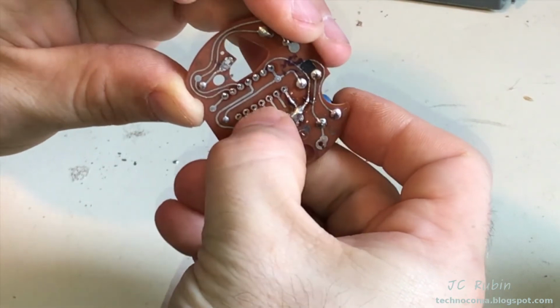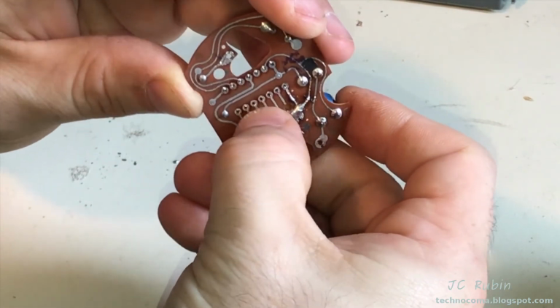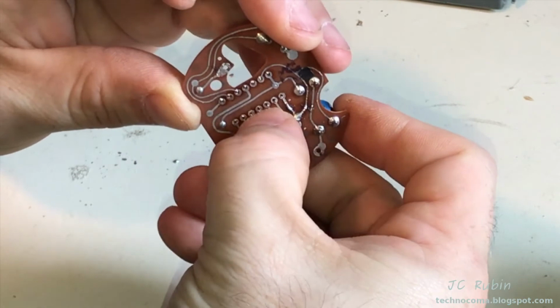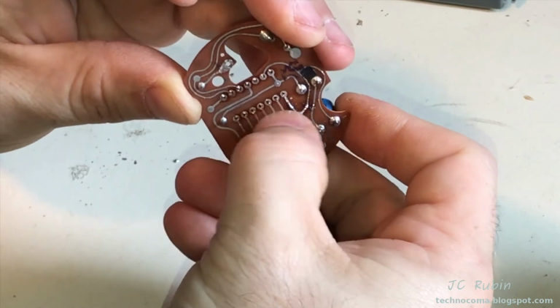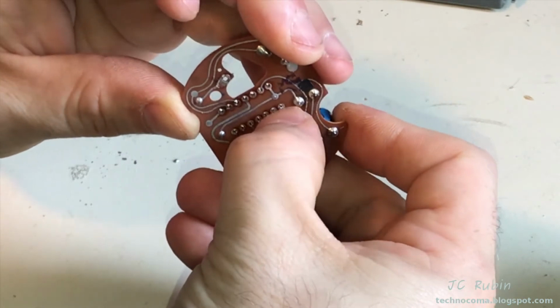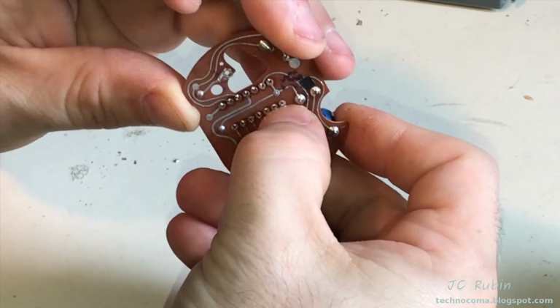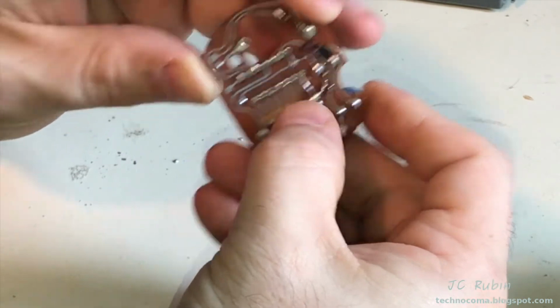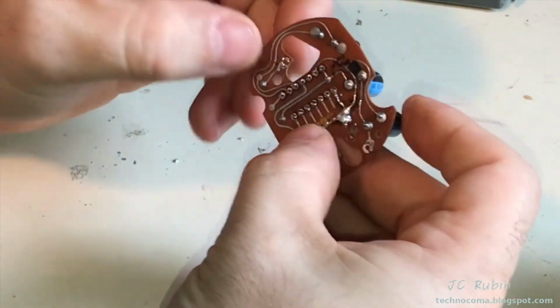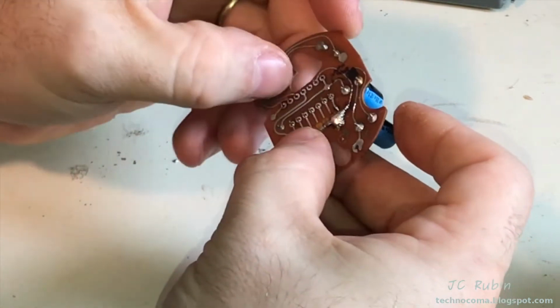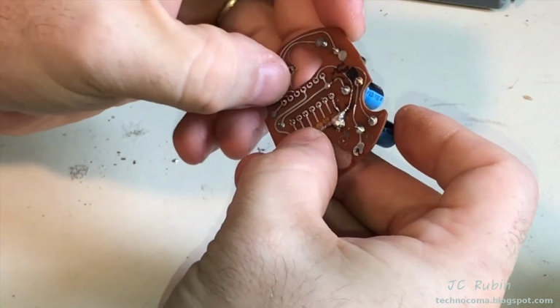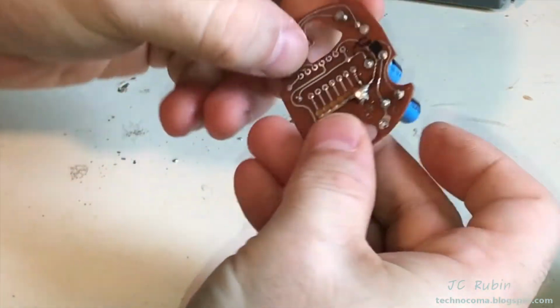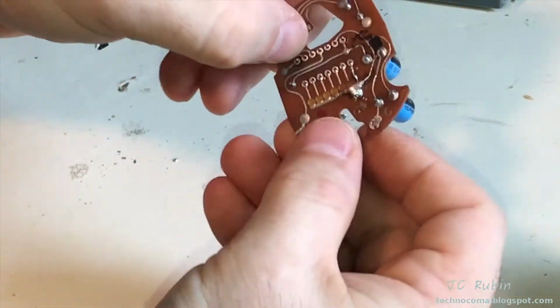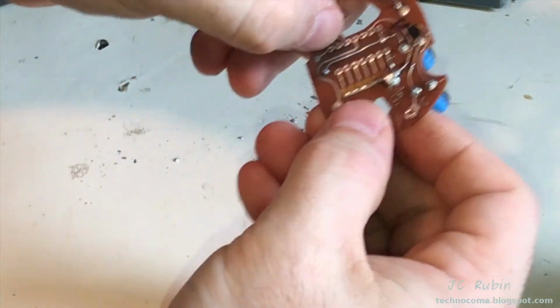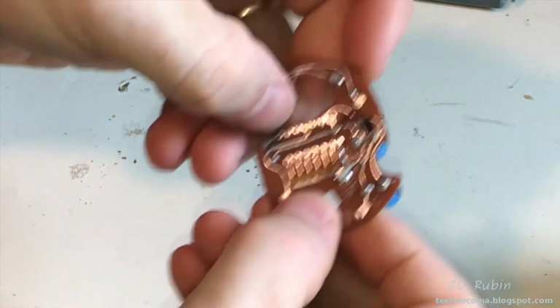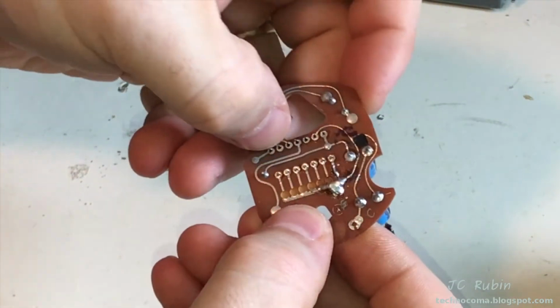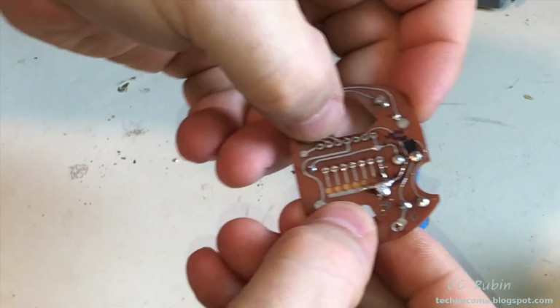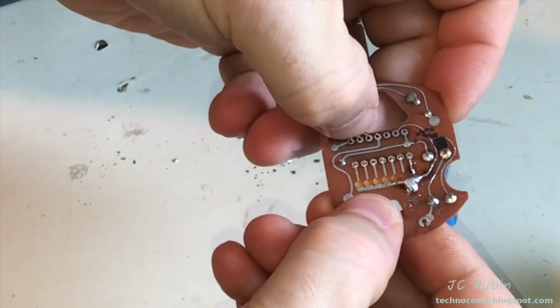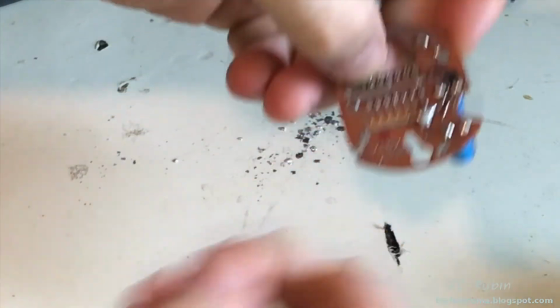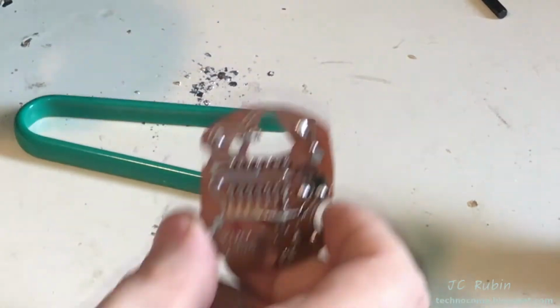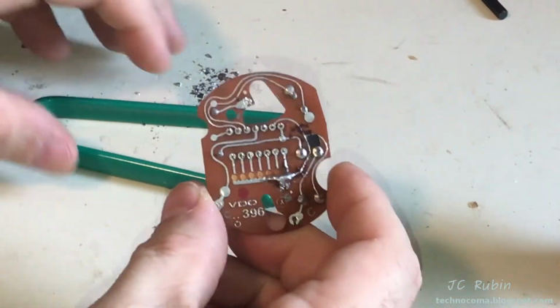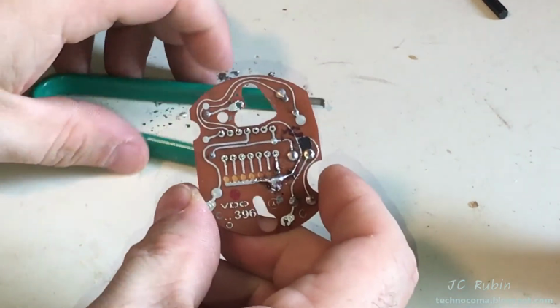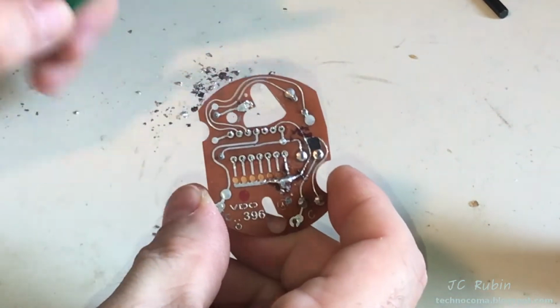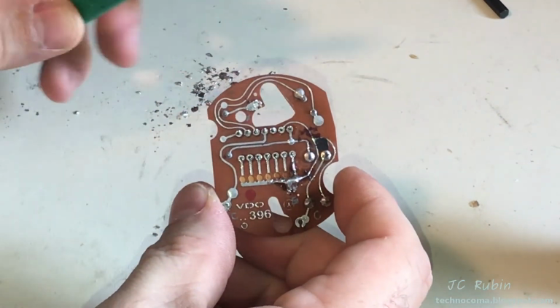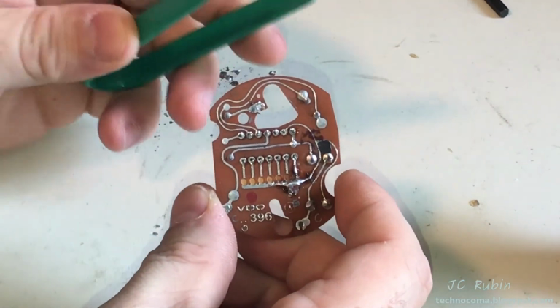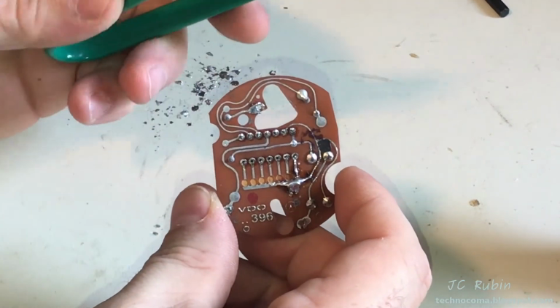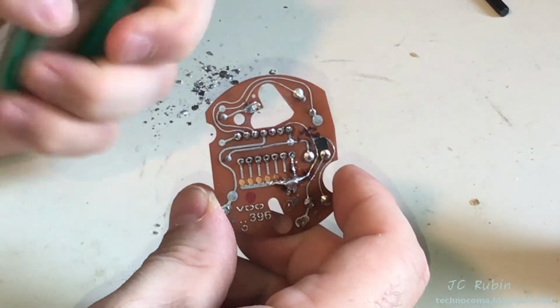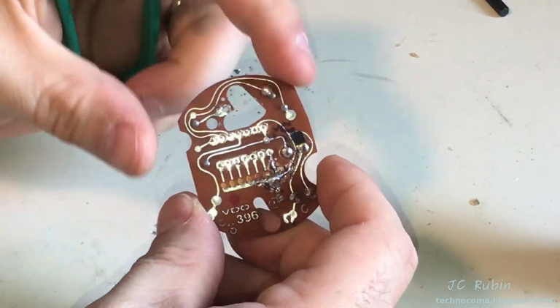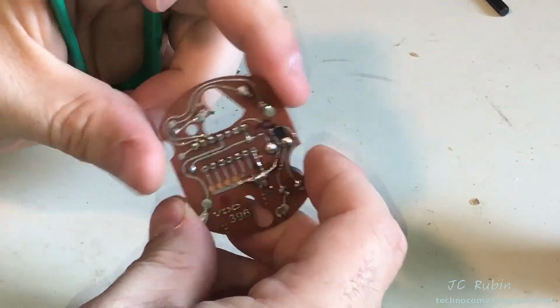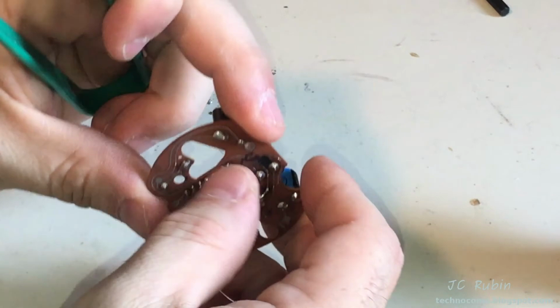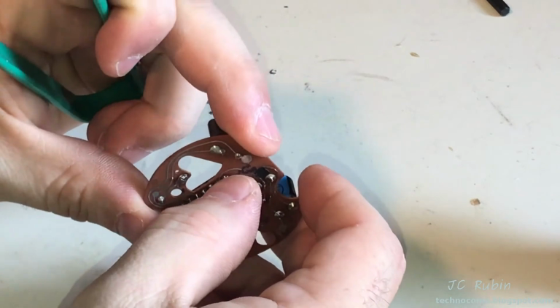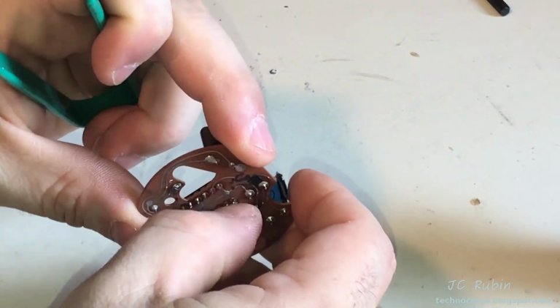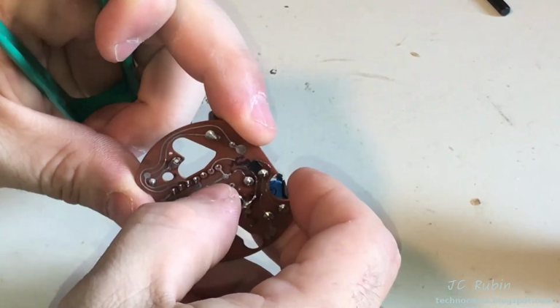If it doesn't snap, you could tap it with a soldering iron and you'll get that little snap that you need. And once all the pins are loosened, the IC can be negotiated out, making sure that they're all loose.